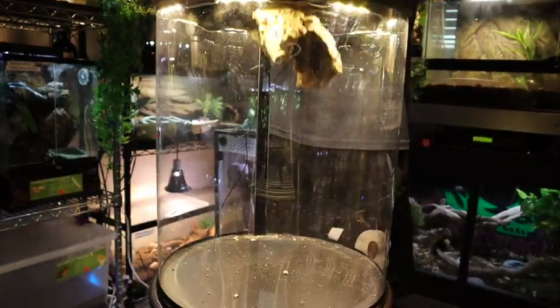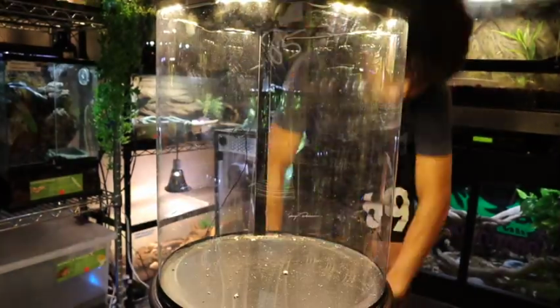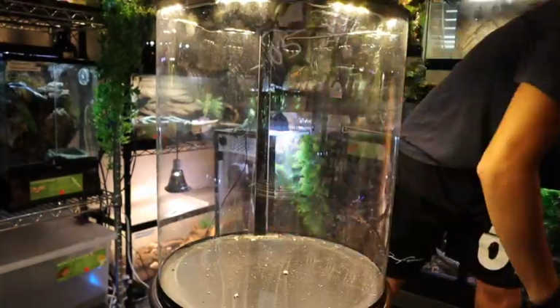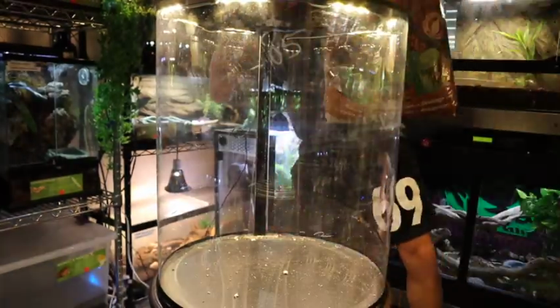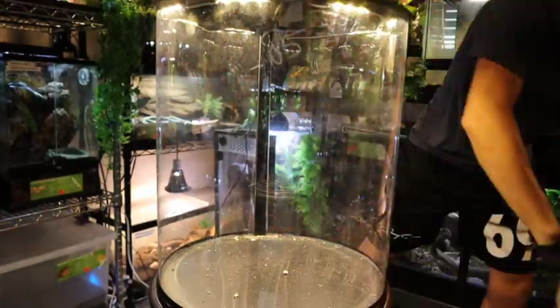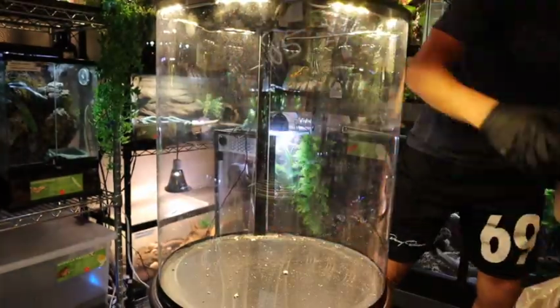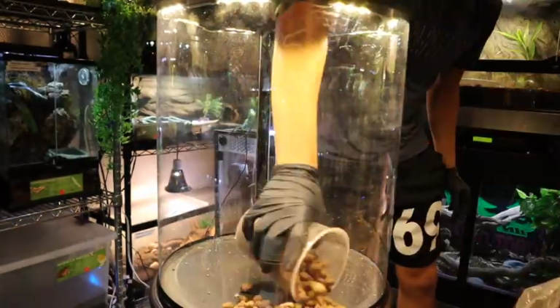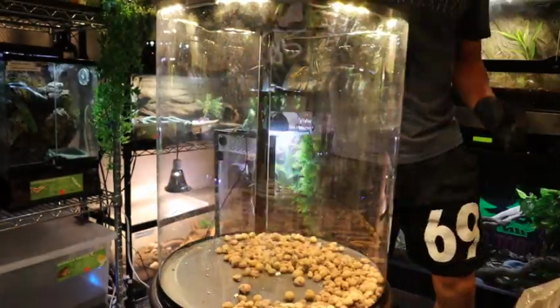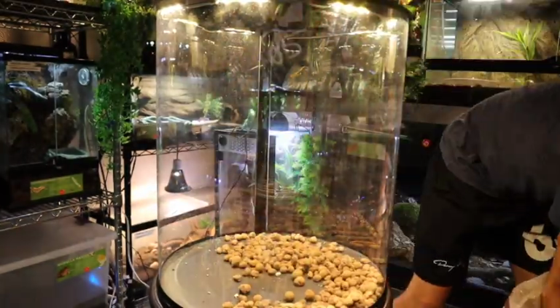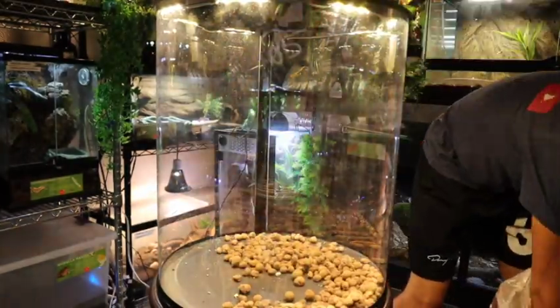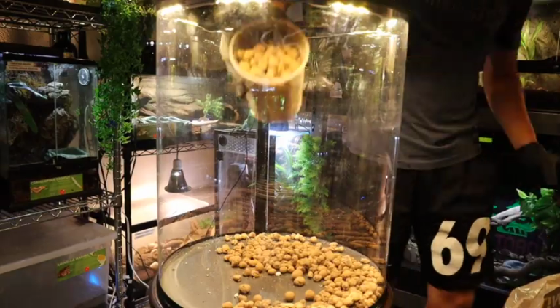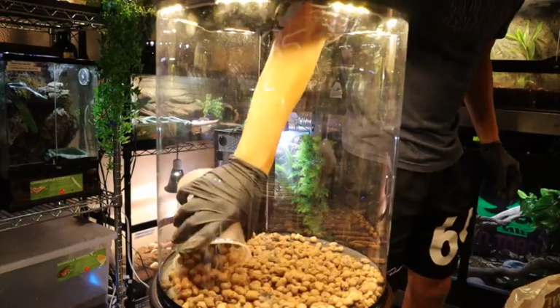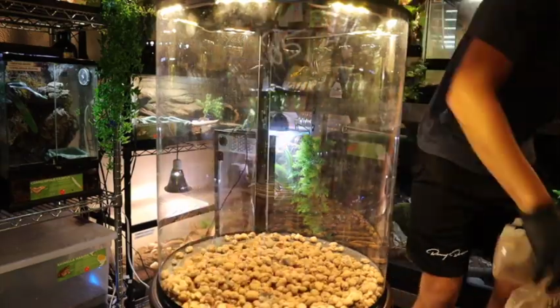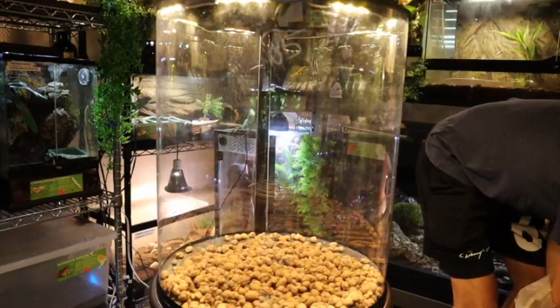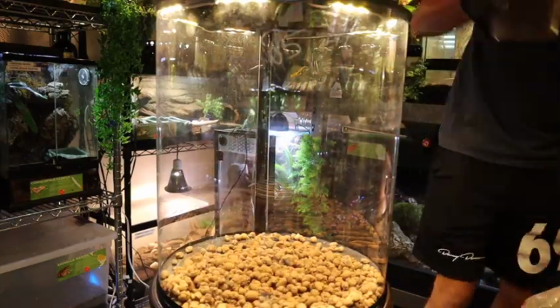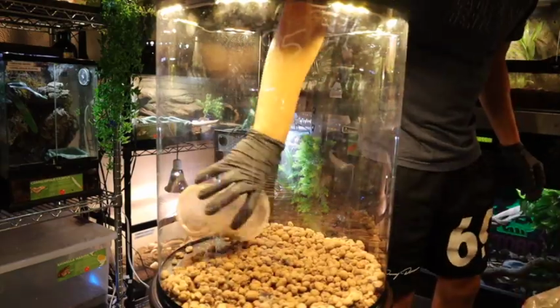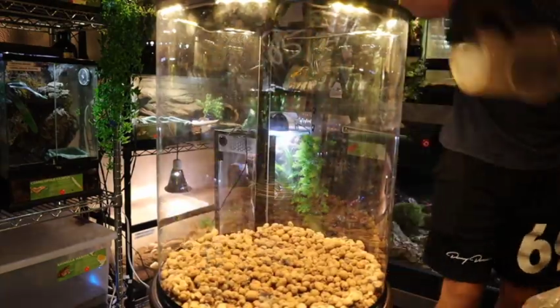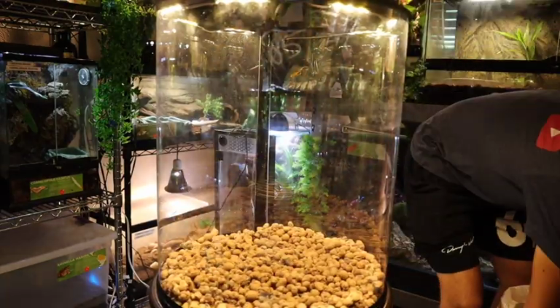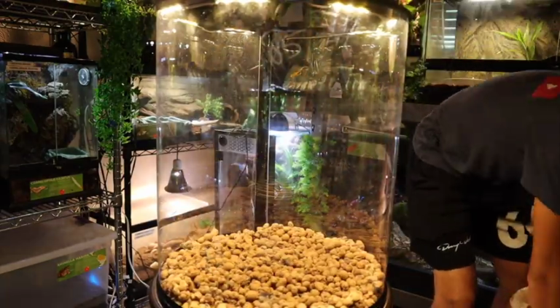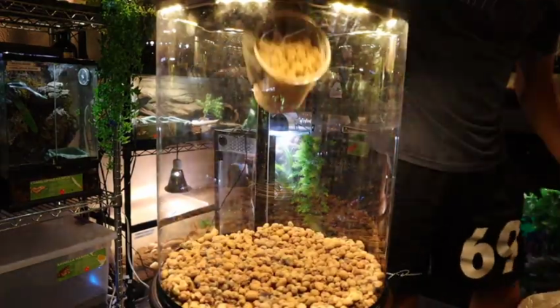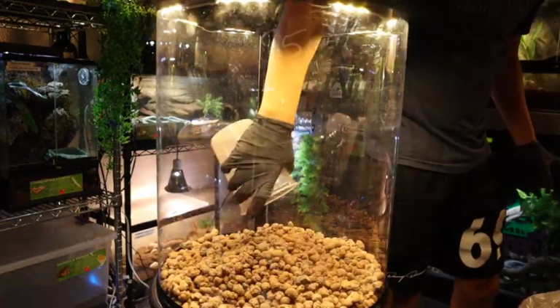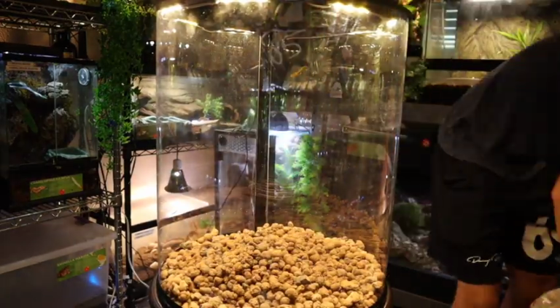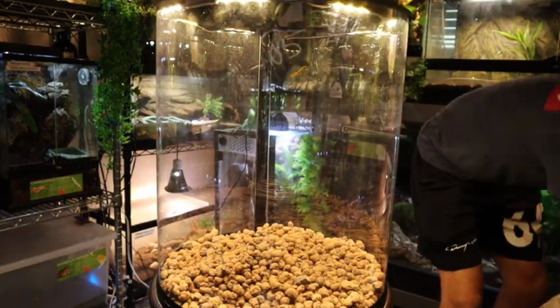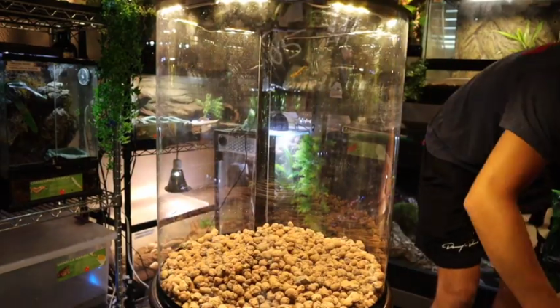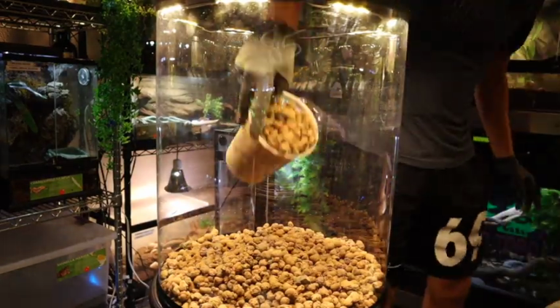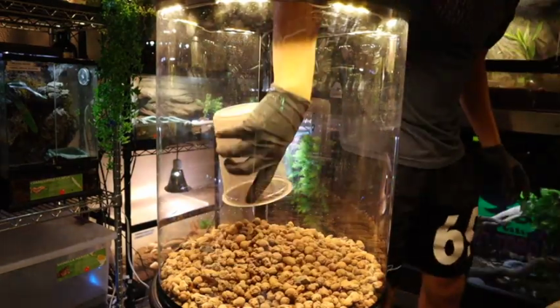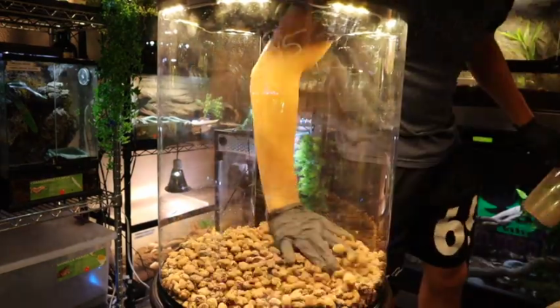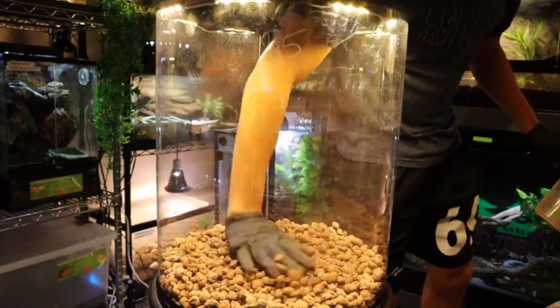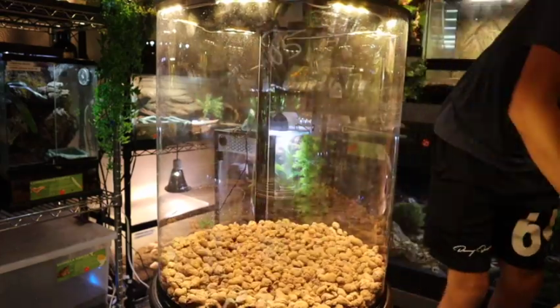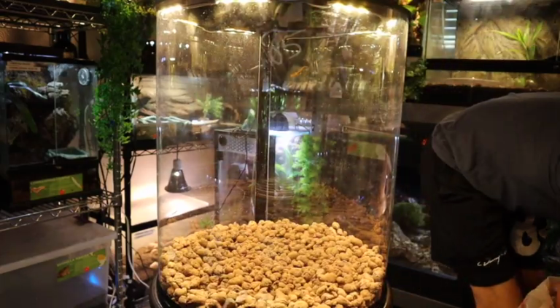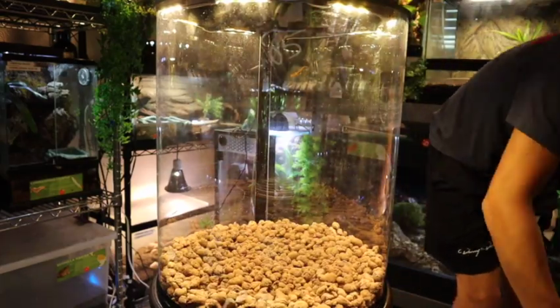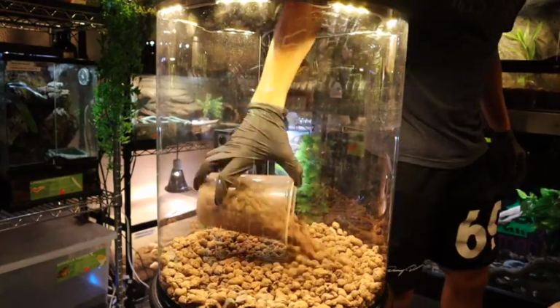Now that we have a general idea of where our corks are going to go, we're going to start adding our hydro balls — or clay pebbles. These are mainly for drainage of the enclosure.